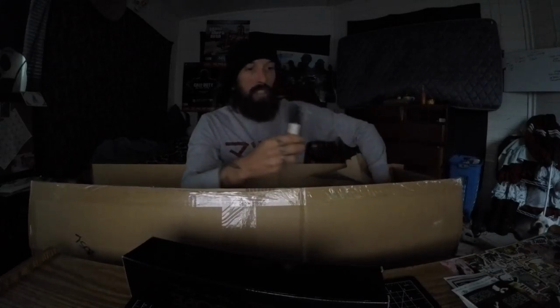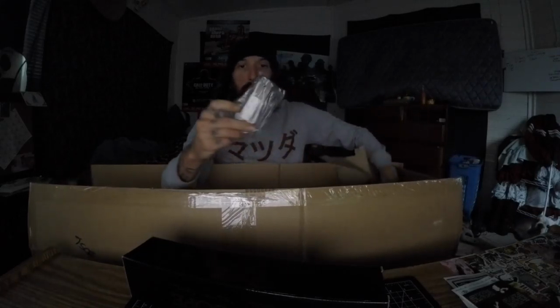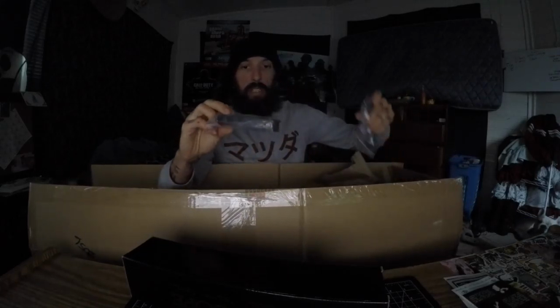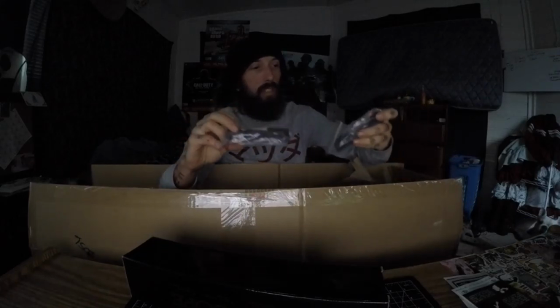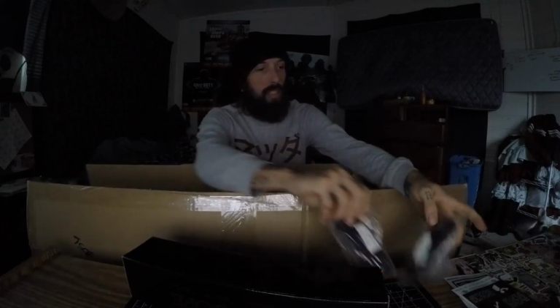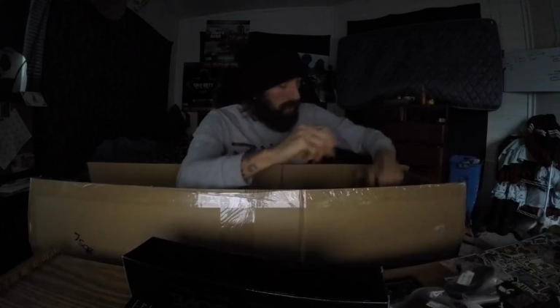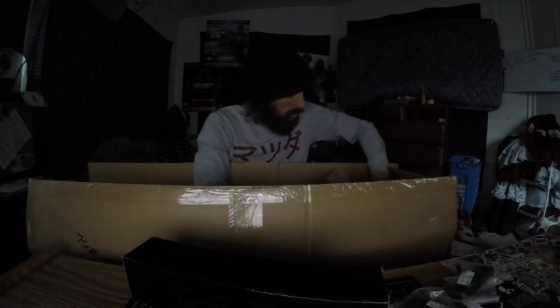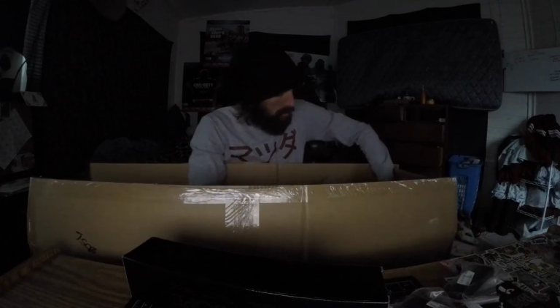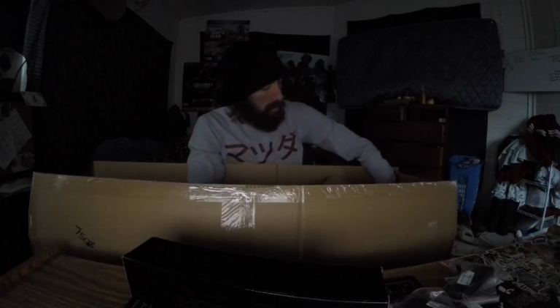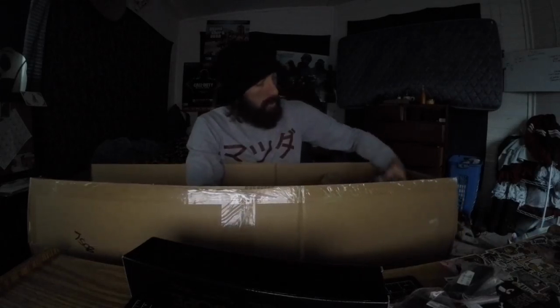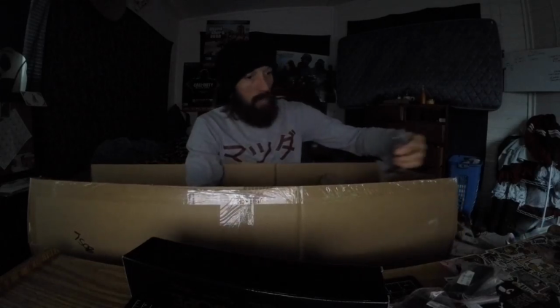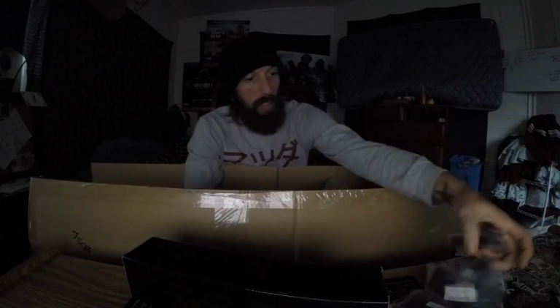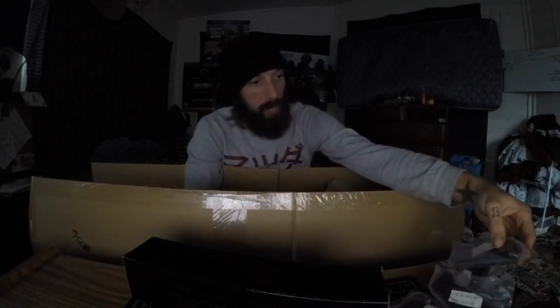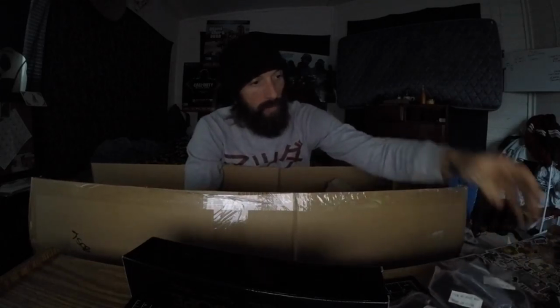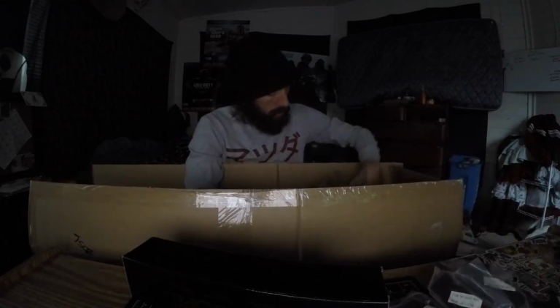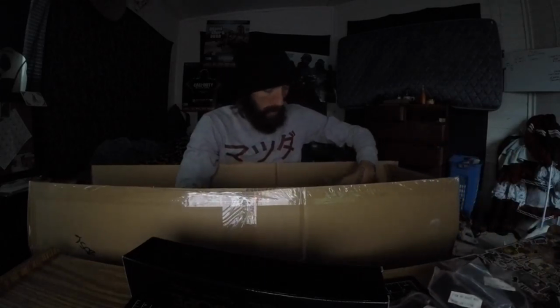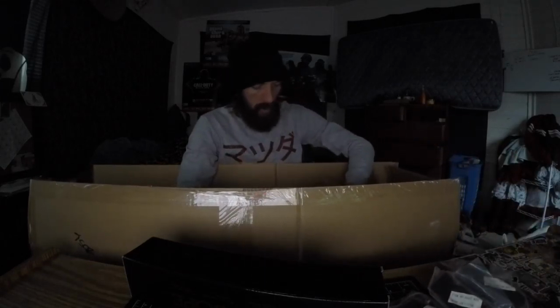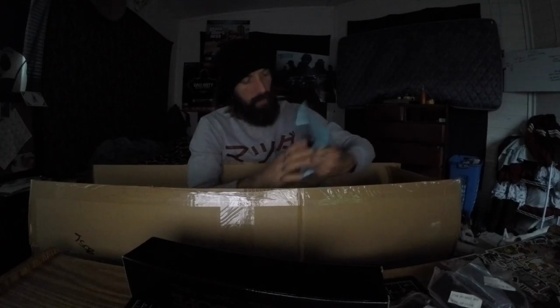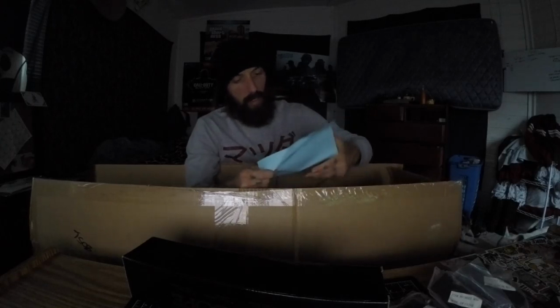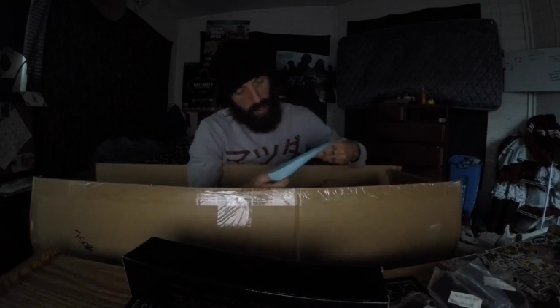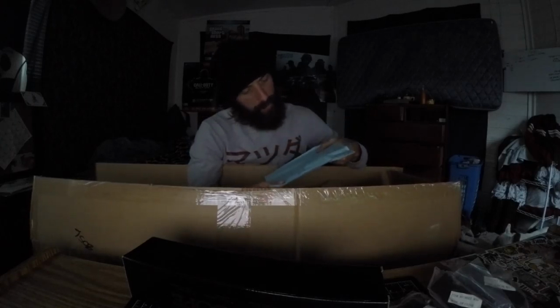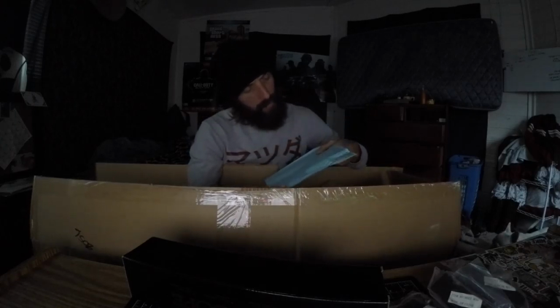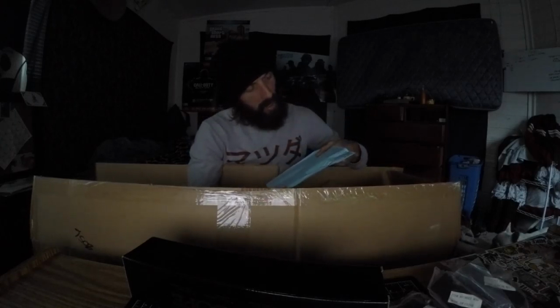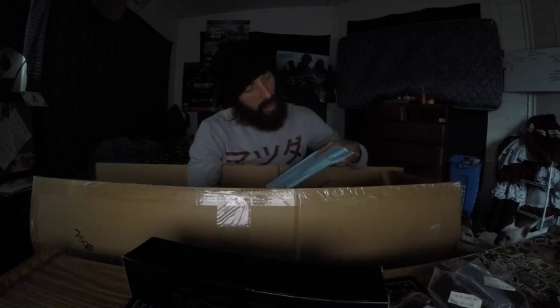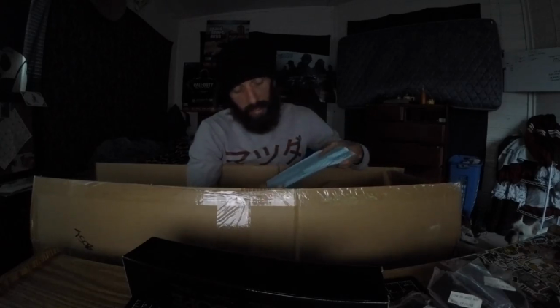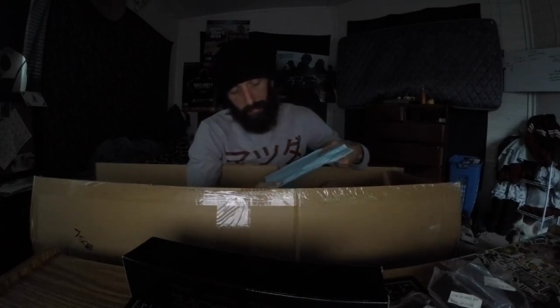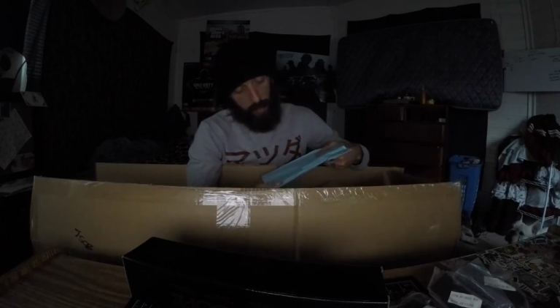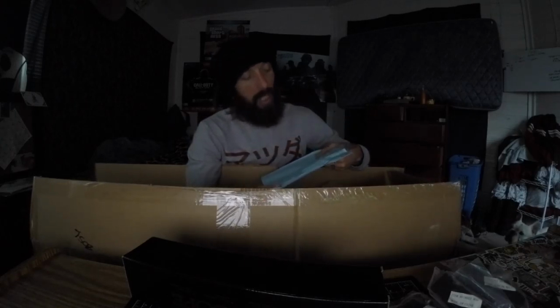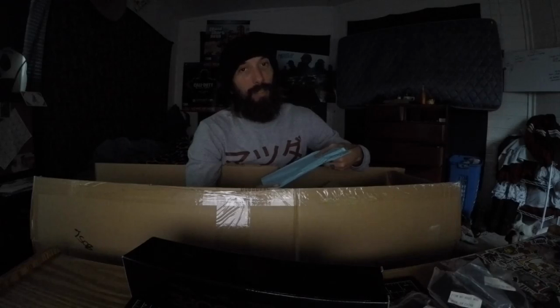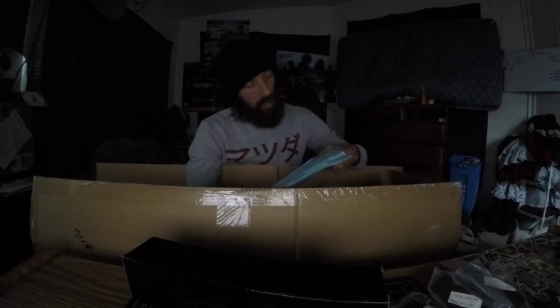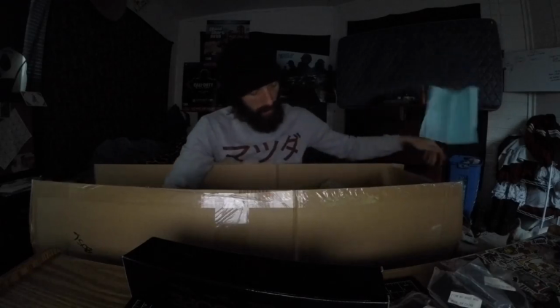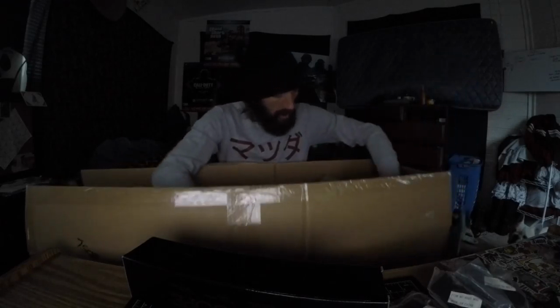Spare mags — oh, those are really nice. I got four spare mags. I don't remember ordering those; I guess I did. Five bucks a piece — that's why. All right.